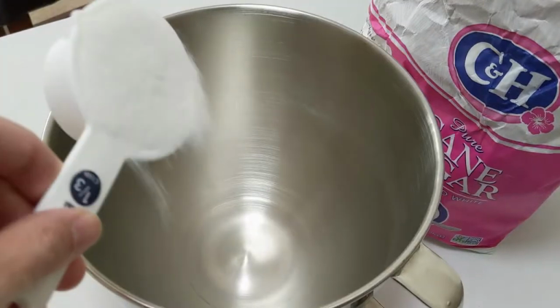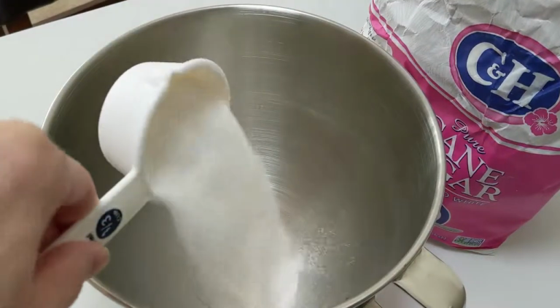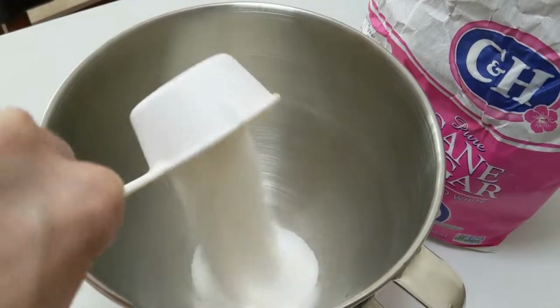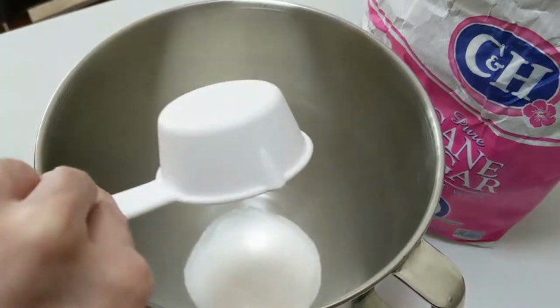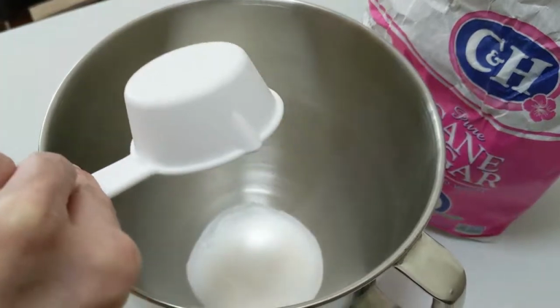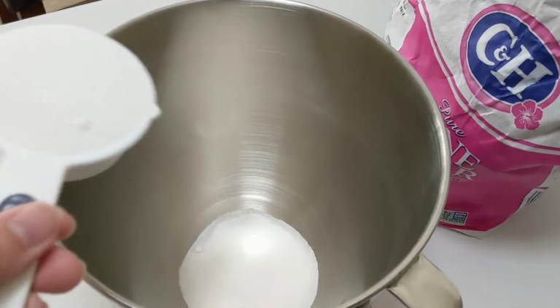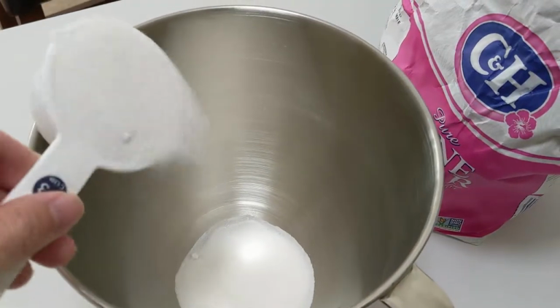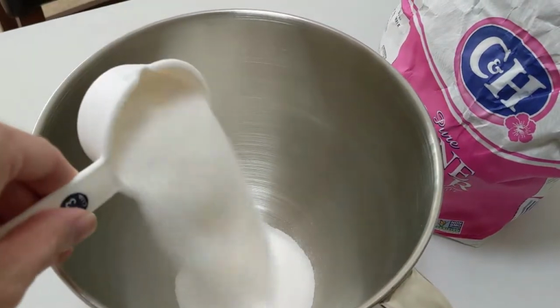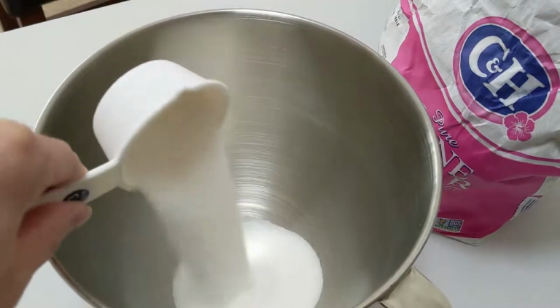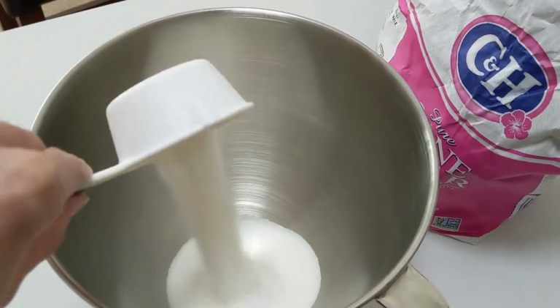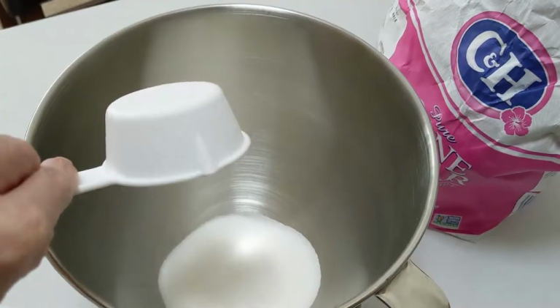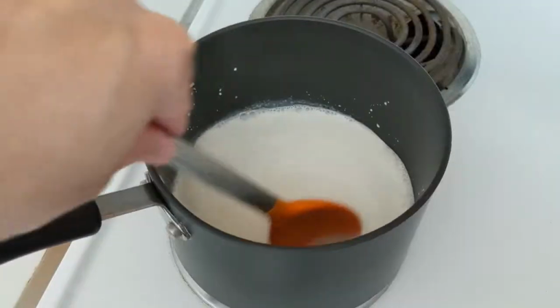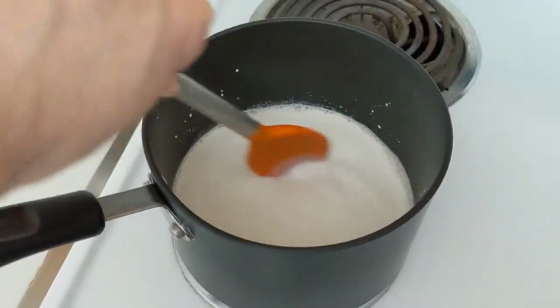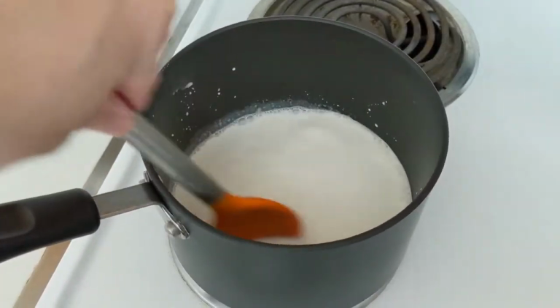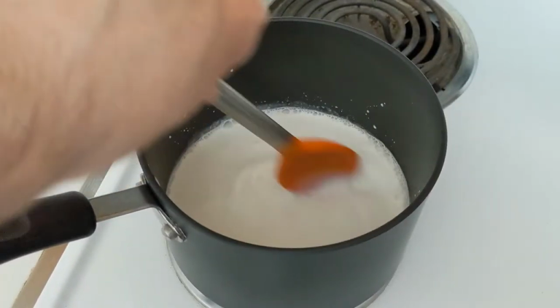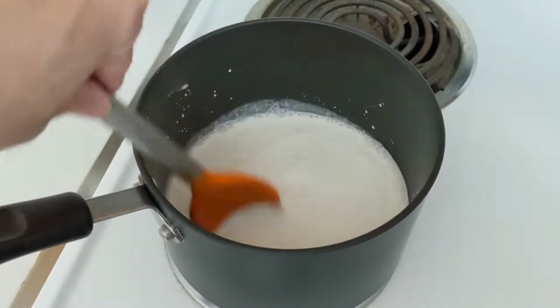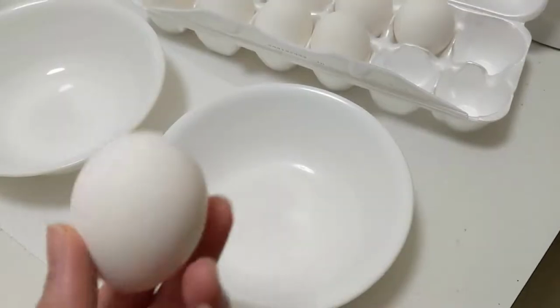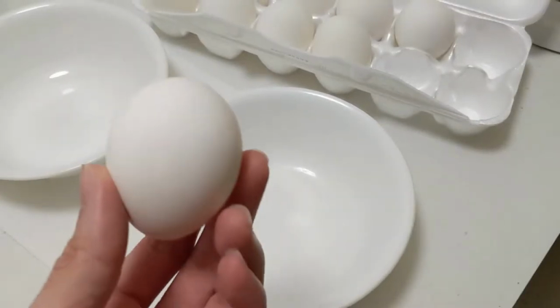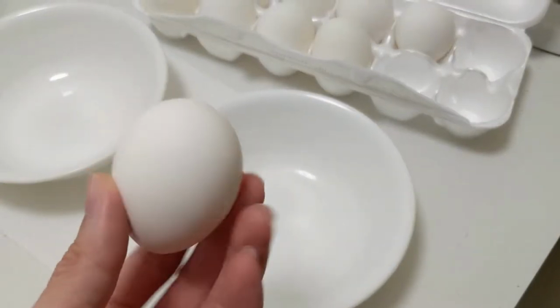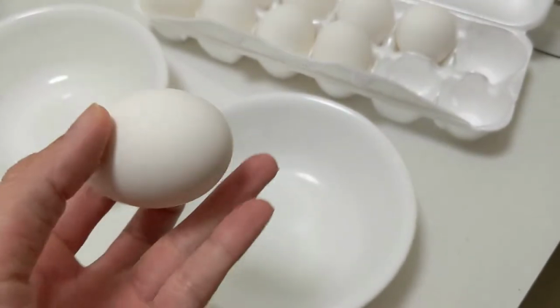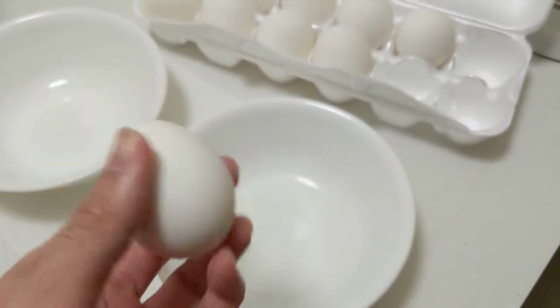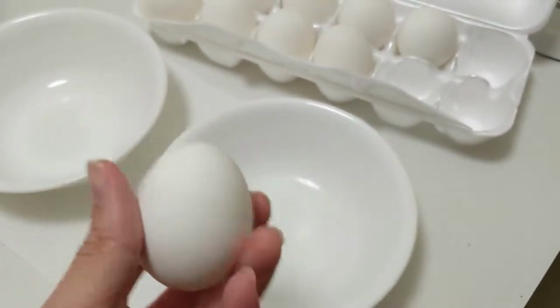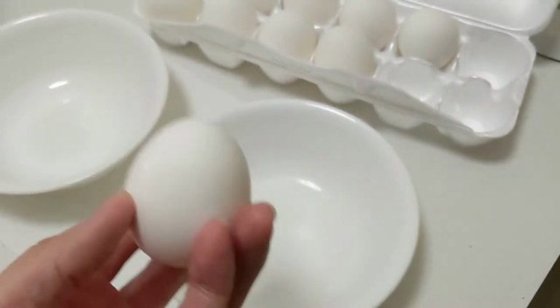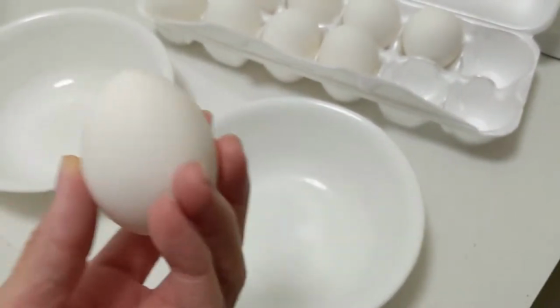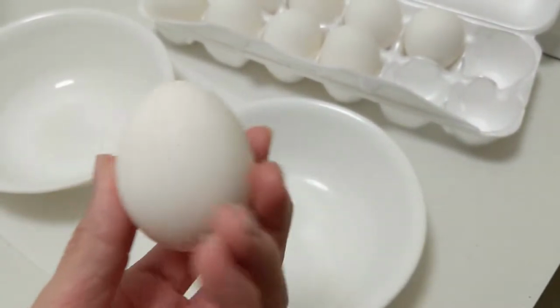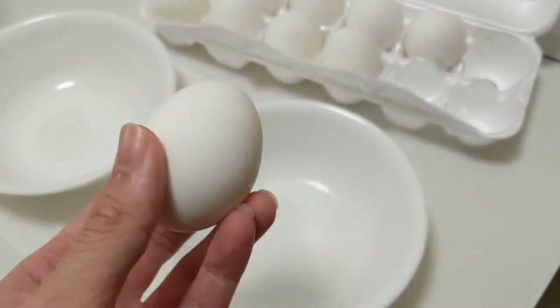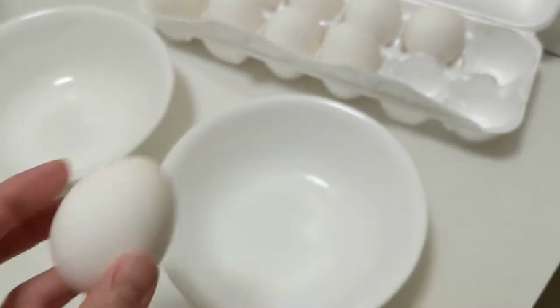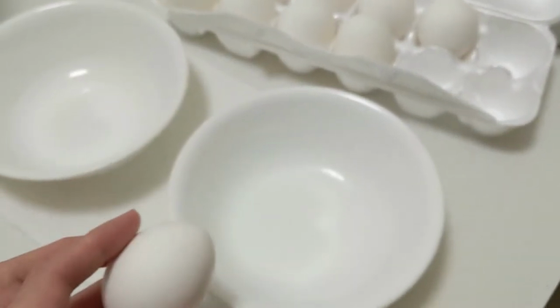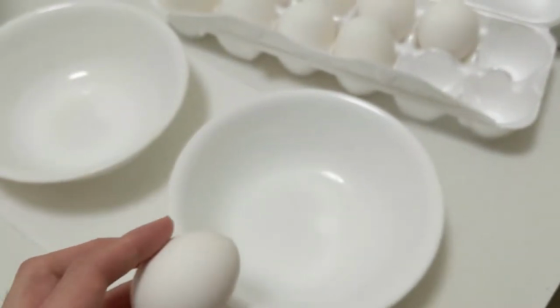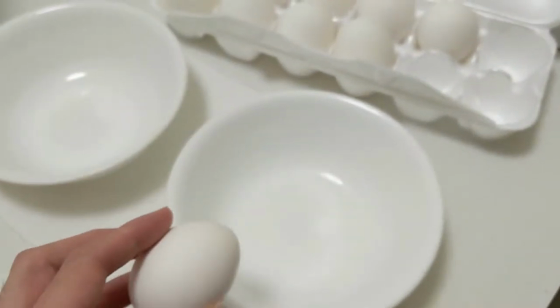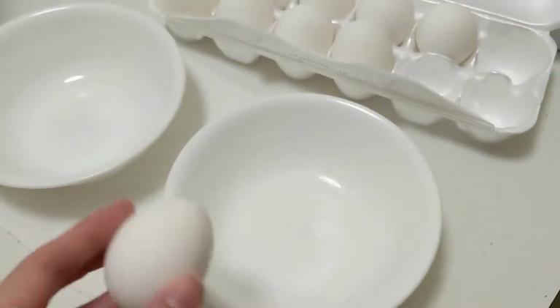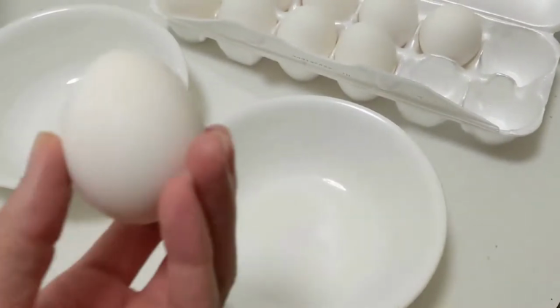Place two-thirds of a cup of granulated sugar into your mixing bowl. Next we'll need six egg yolks, and I'll need to figure out how to do that while holding a cell phone.